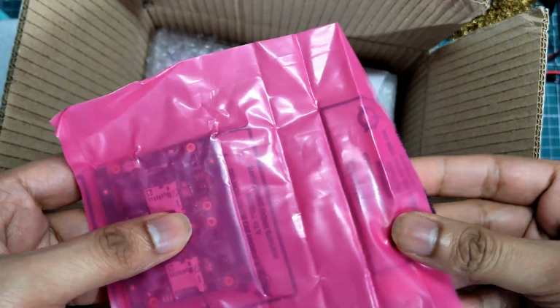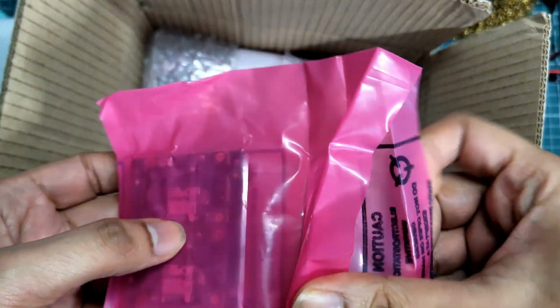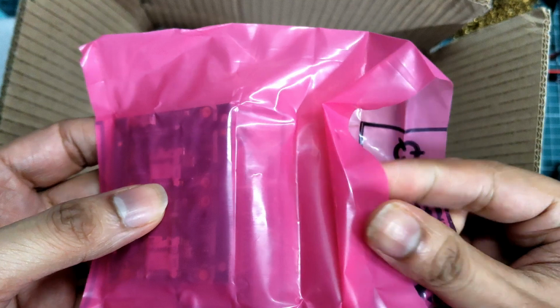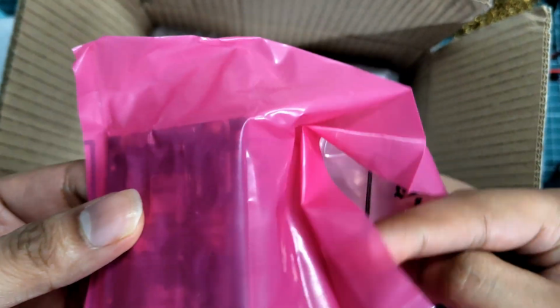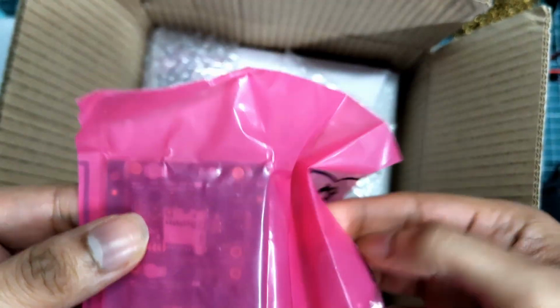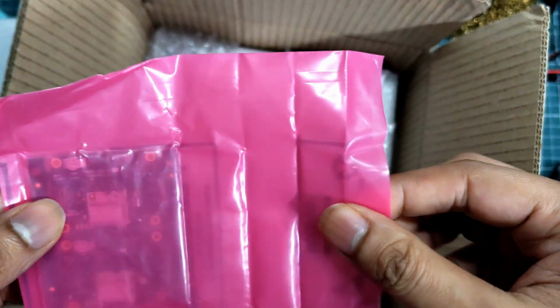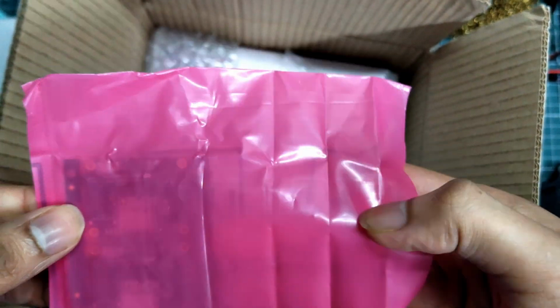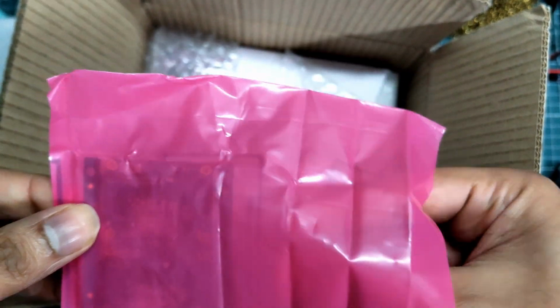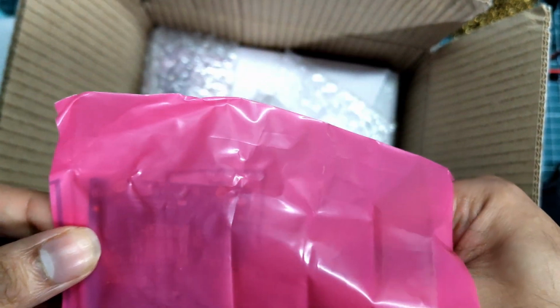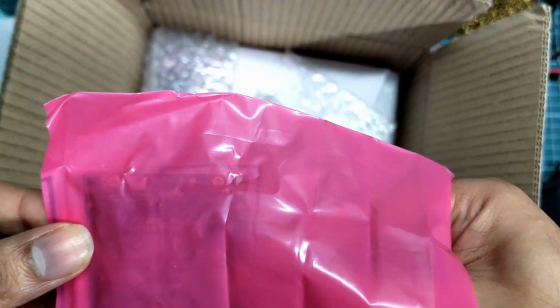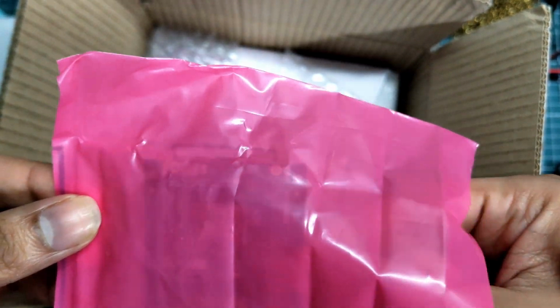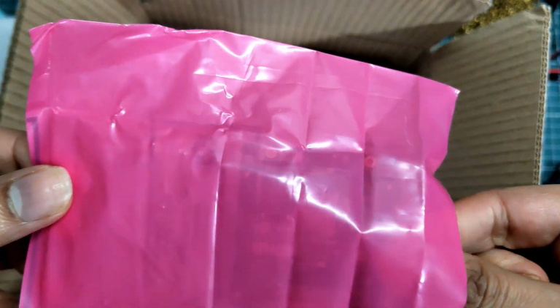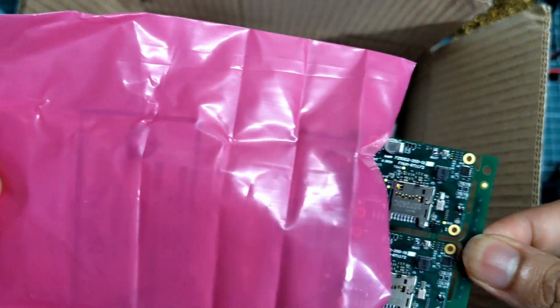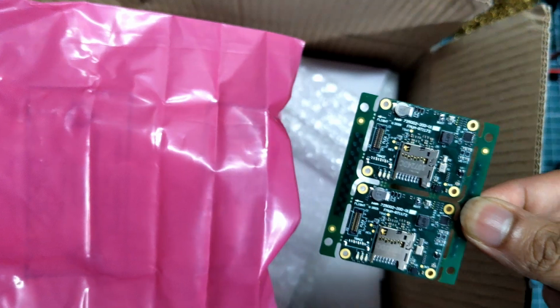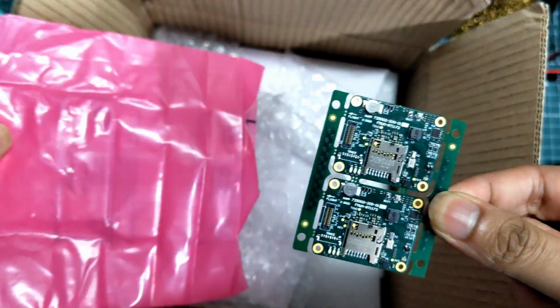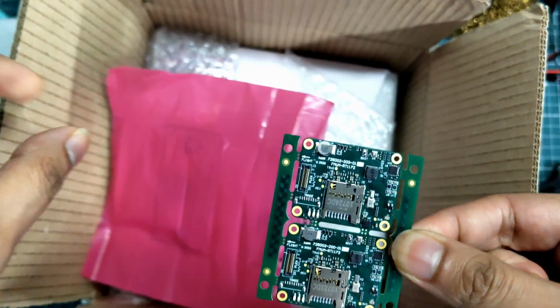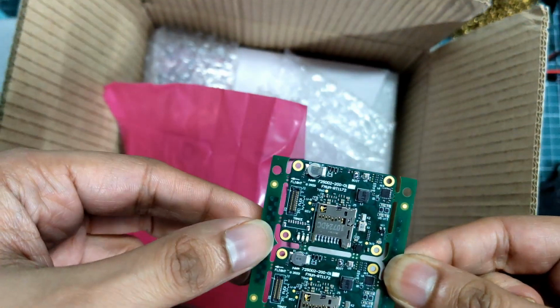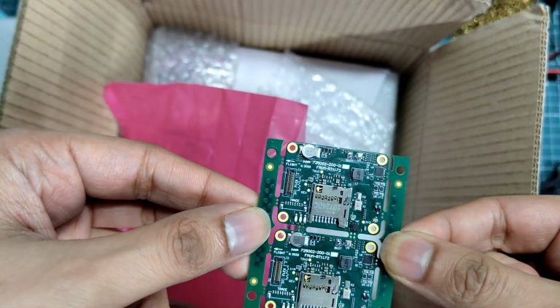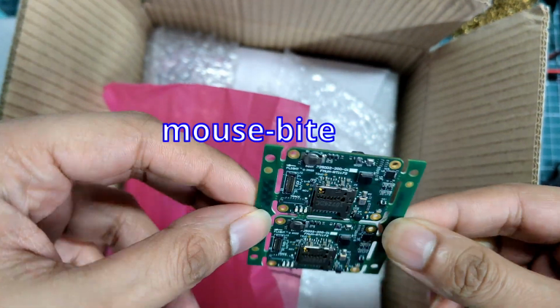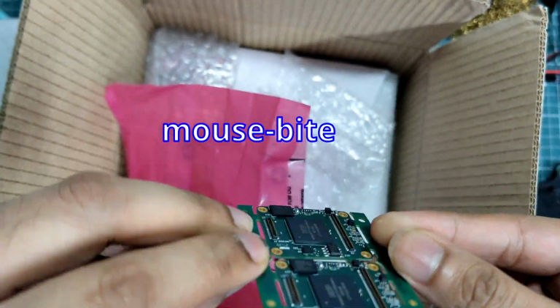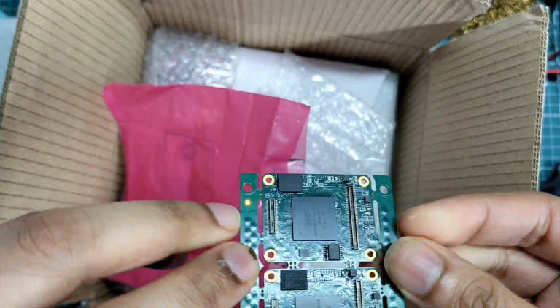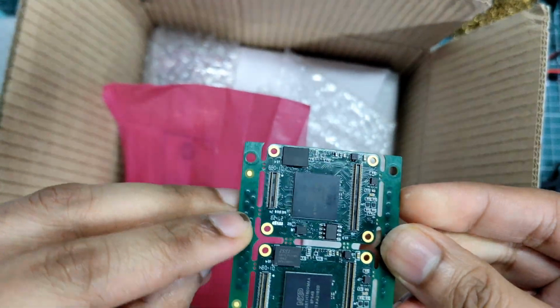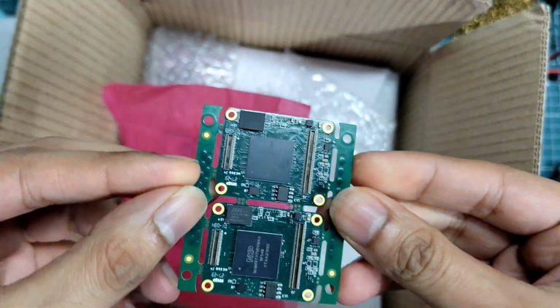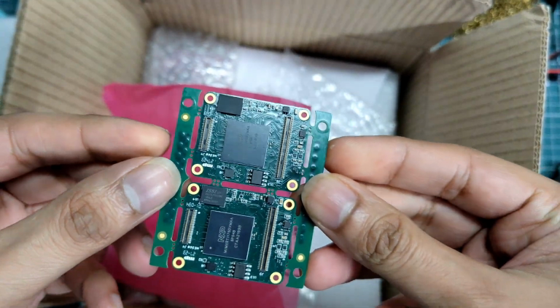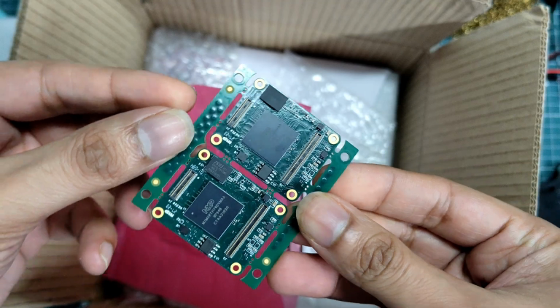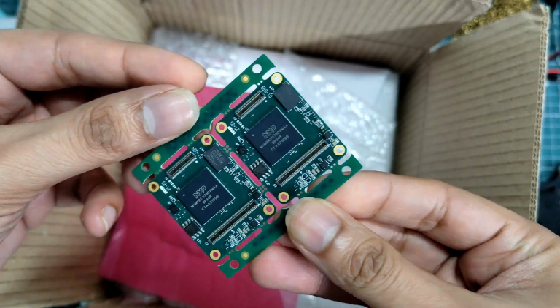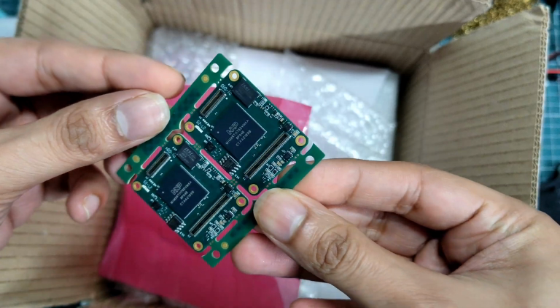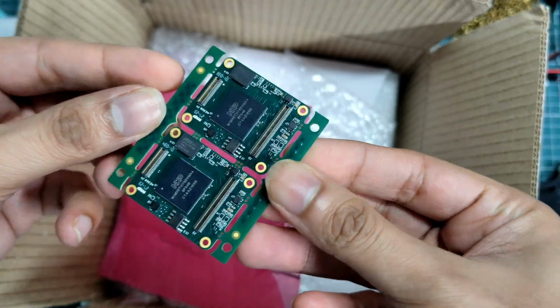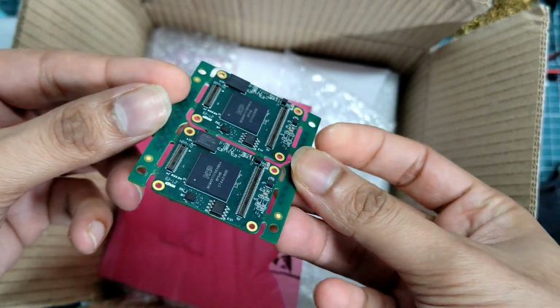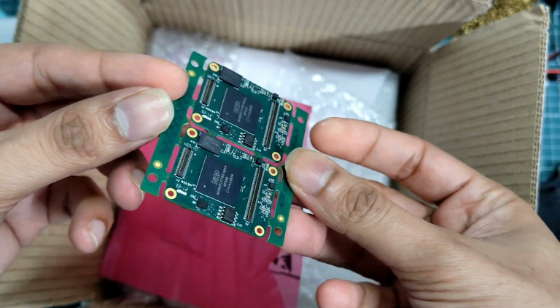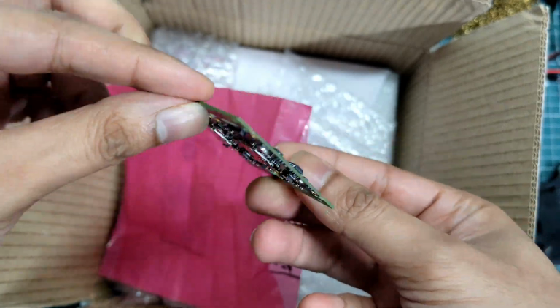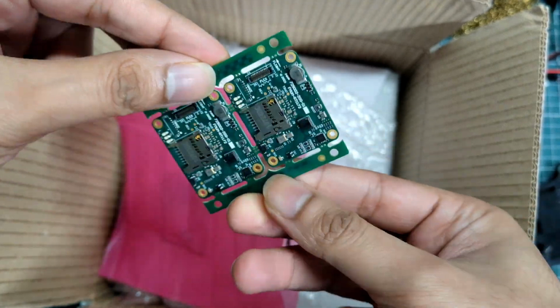The flight controller is on a two-panel — actually a single panel with two boards. So what you see here is like two boards. There are mouse-bite tabs which you can break easily and use the boards one after the other based on testing.